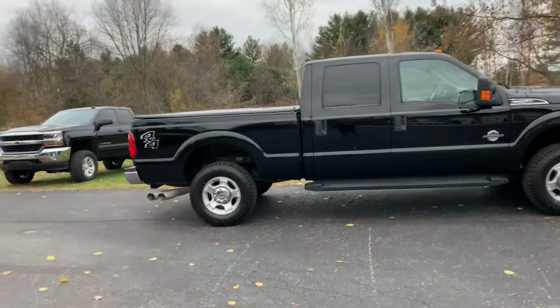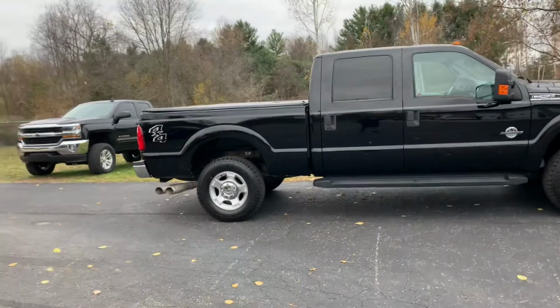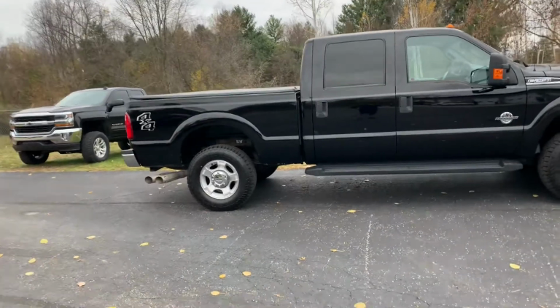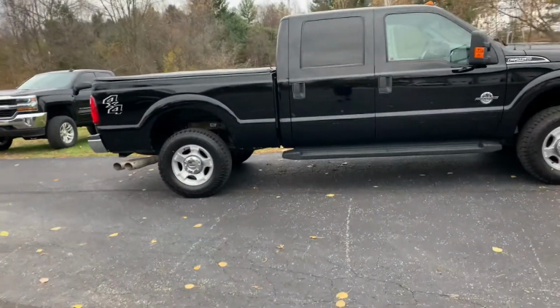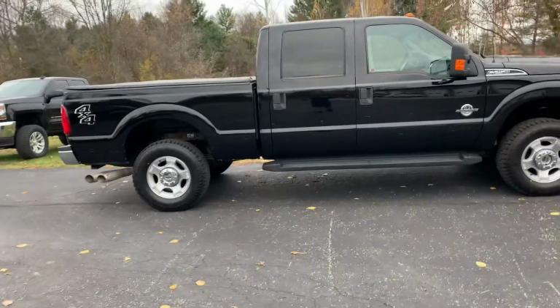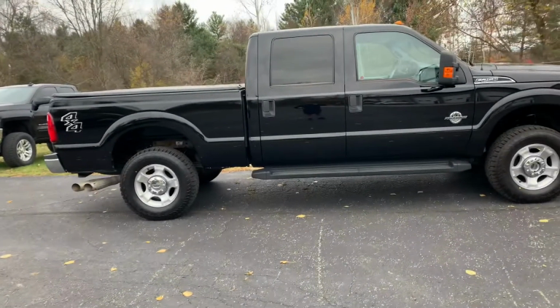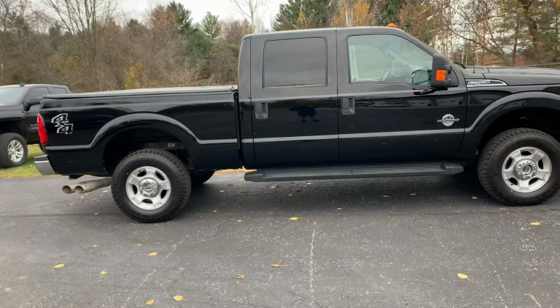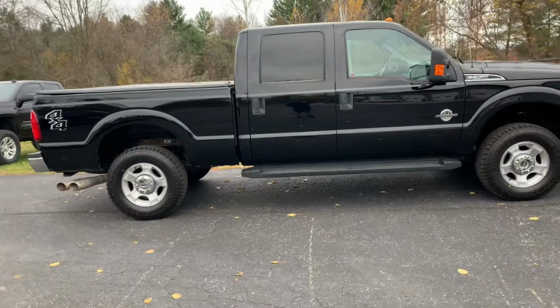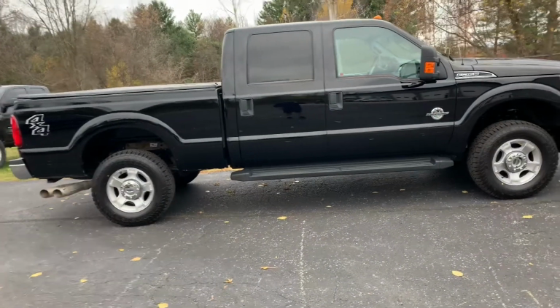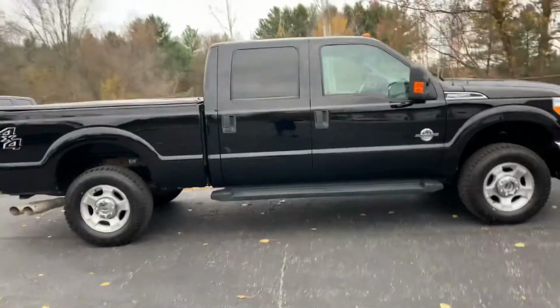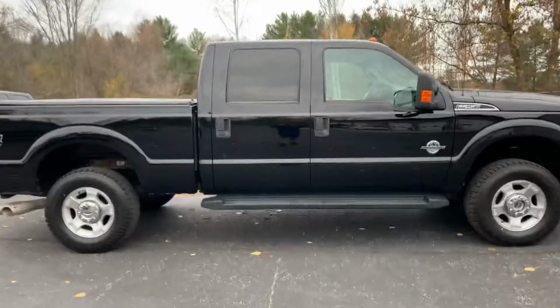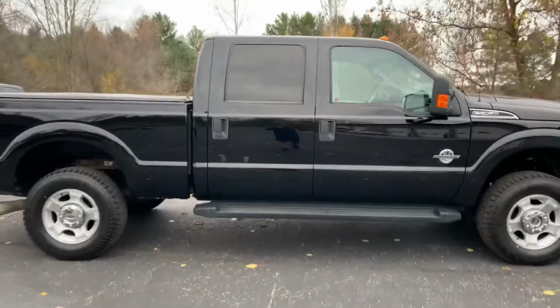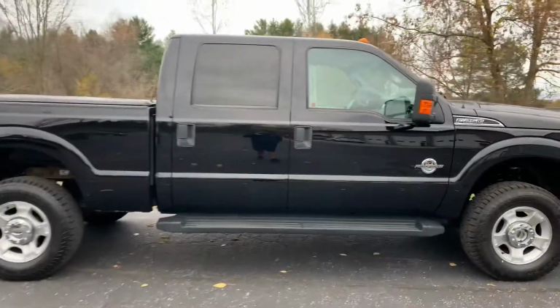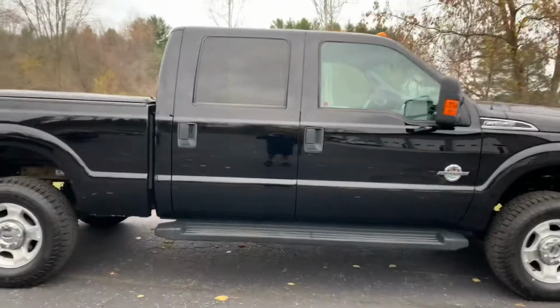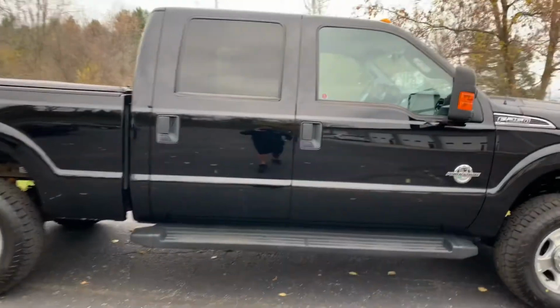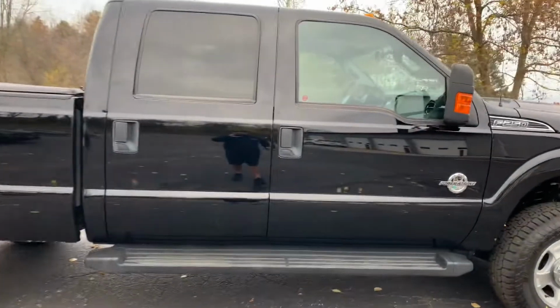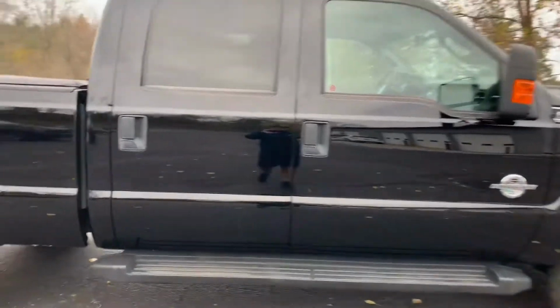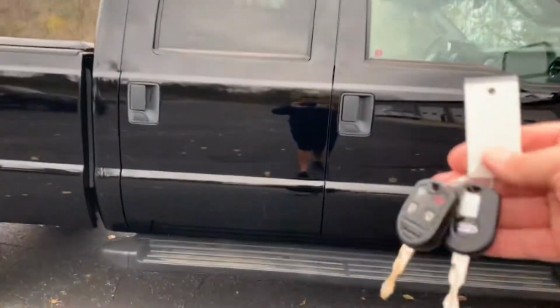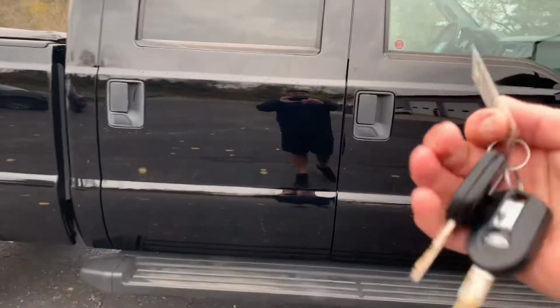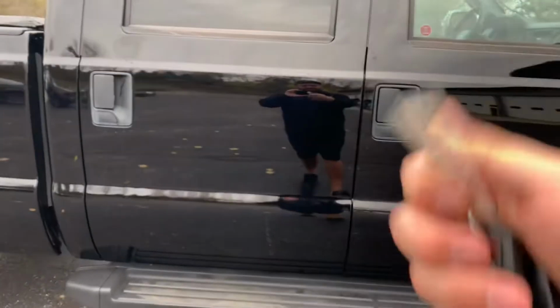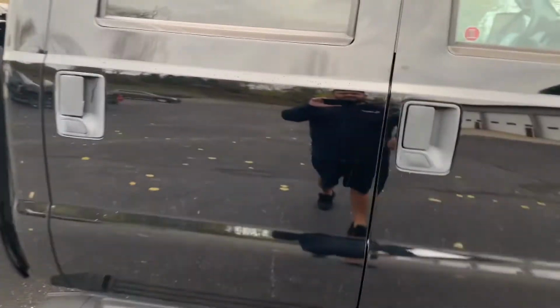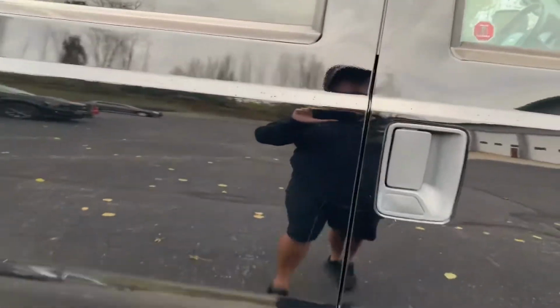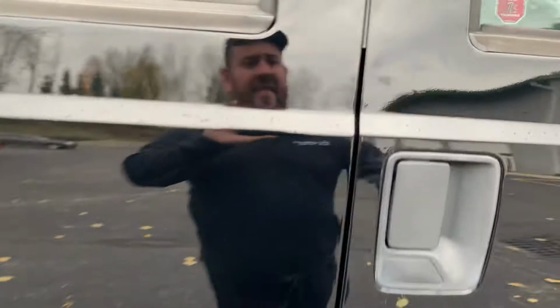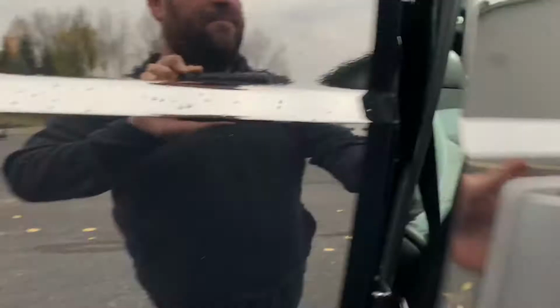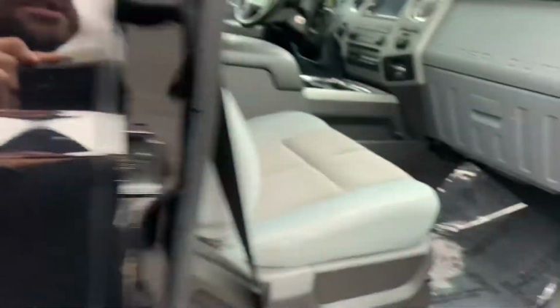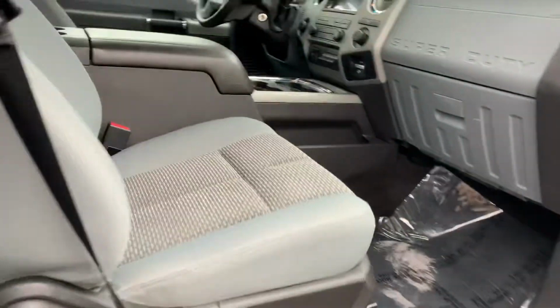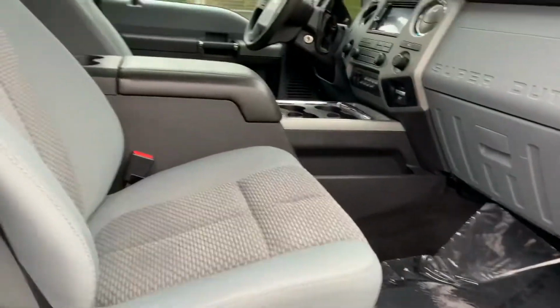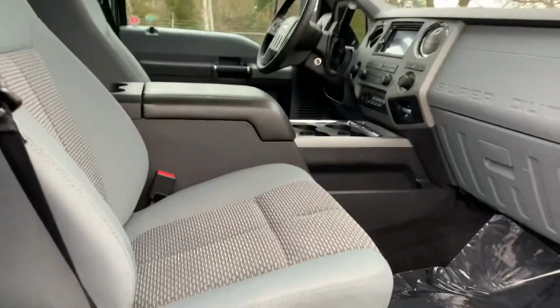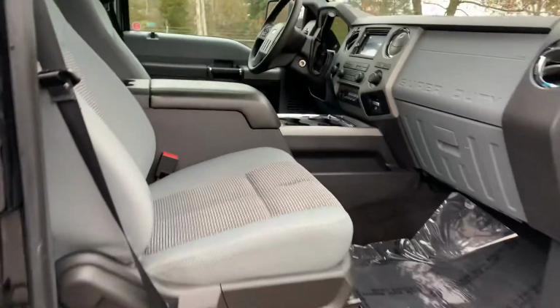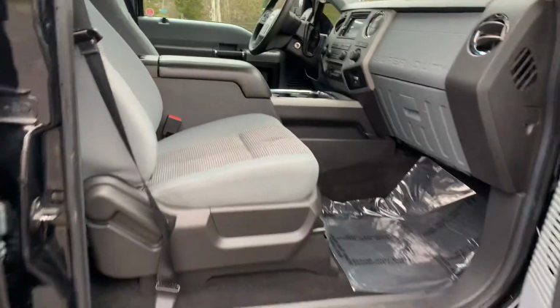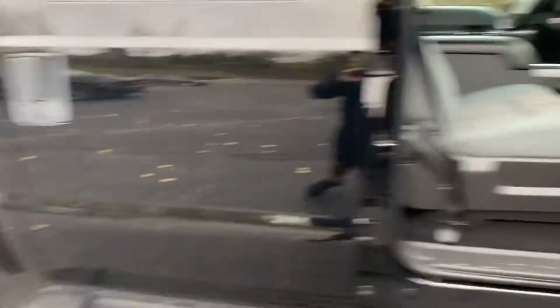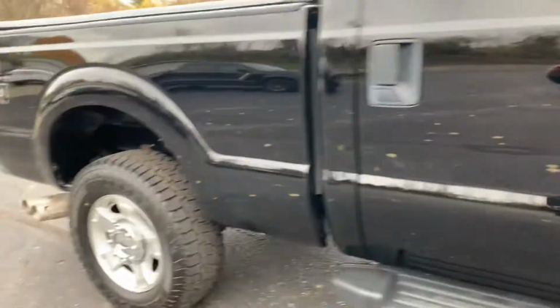I have two sets of keys for this one. Remote start, backup camera, Bluetooth. It's got the big screen. It's got the backup camera in the mirror. Locking differential. Two sets of keys. It has a special edition package, center console, and the big 18-inch wheels.